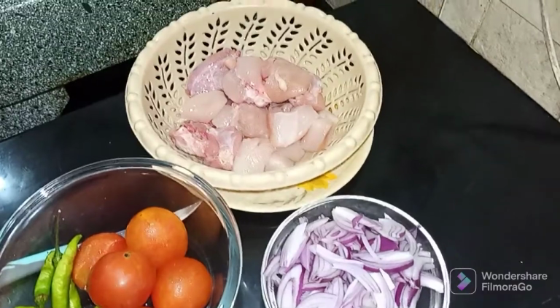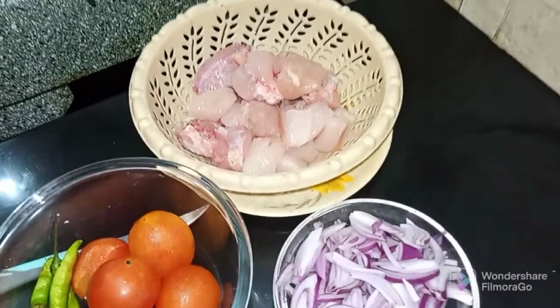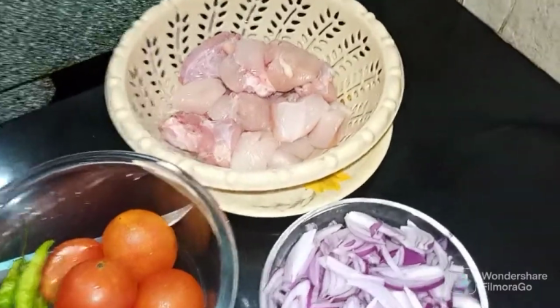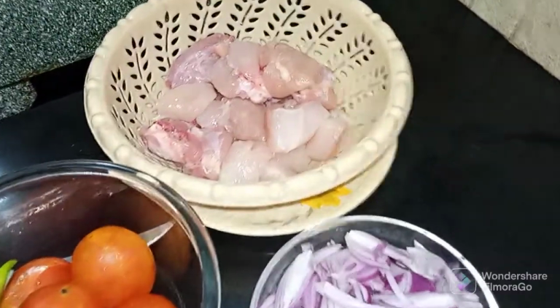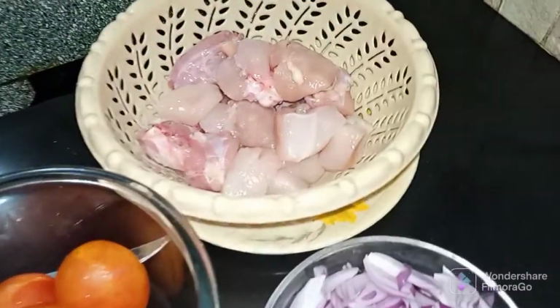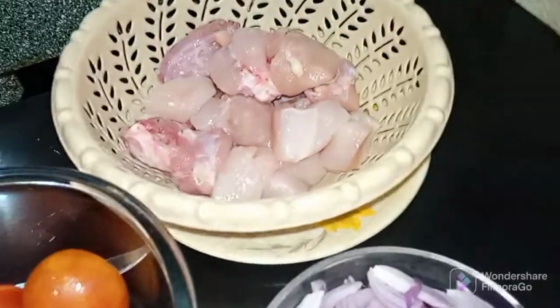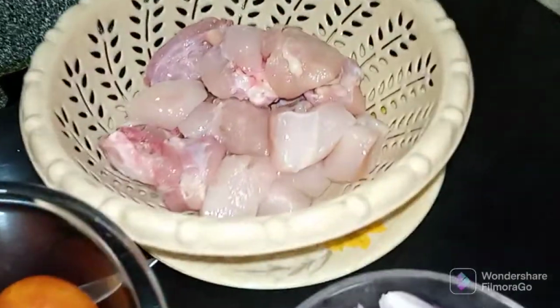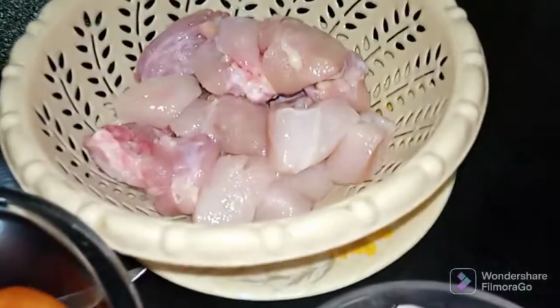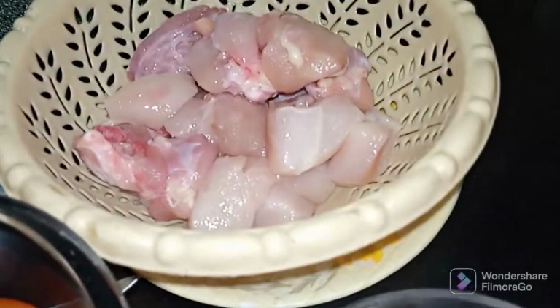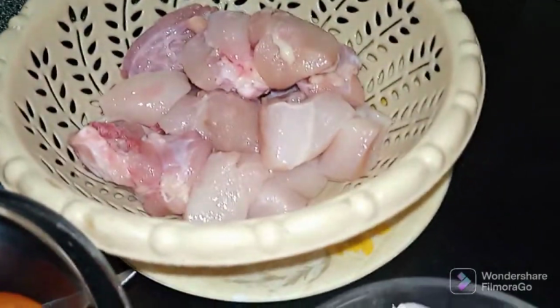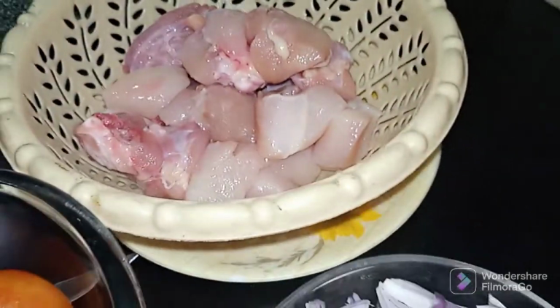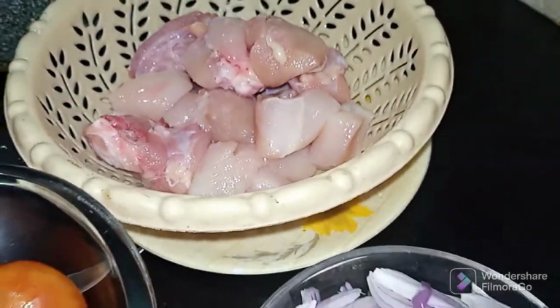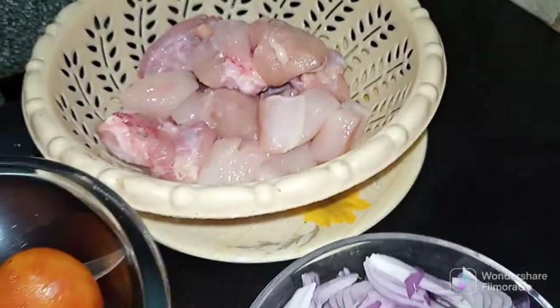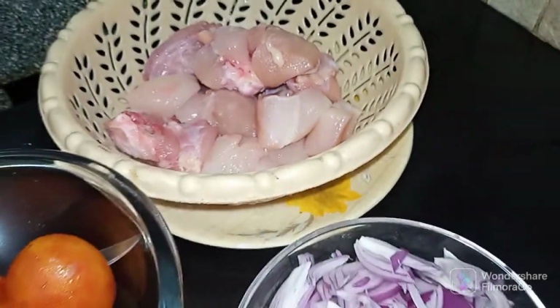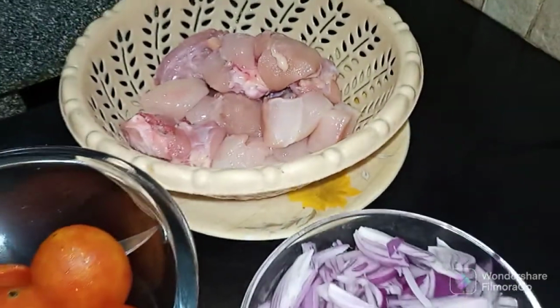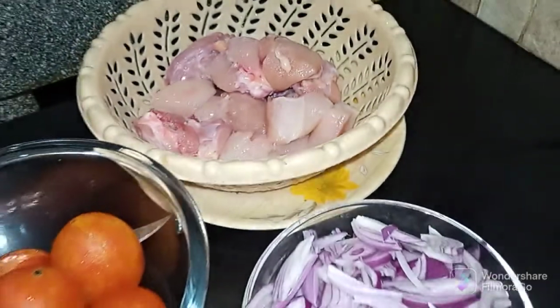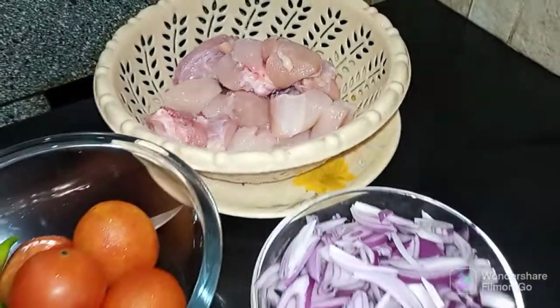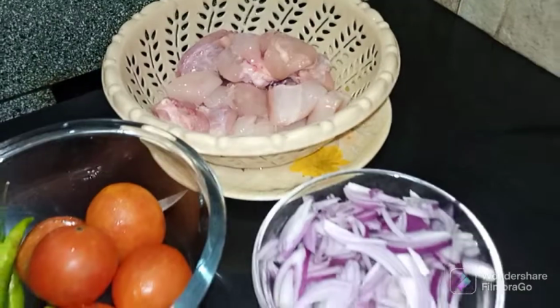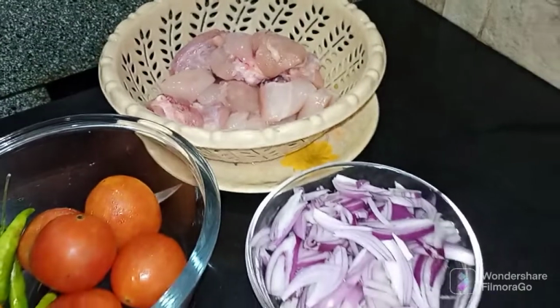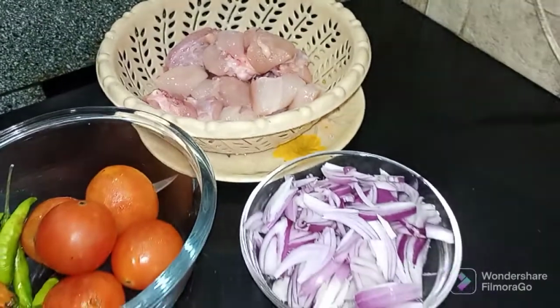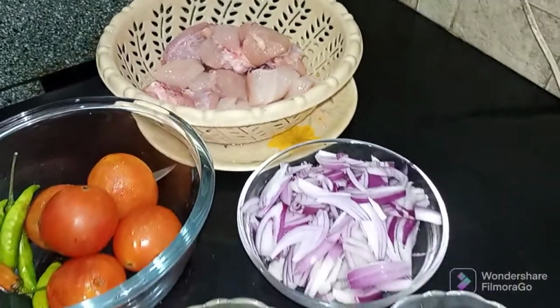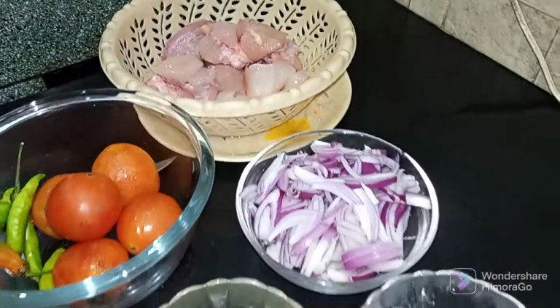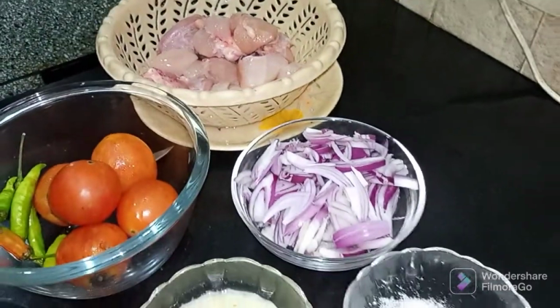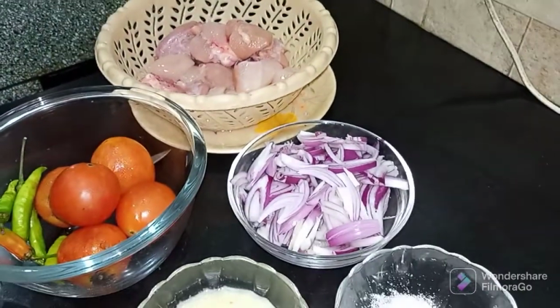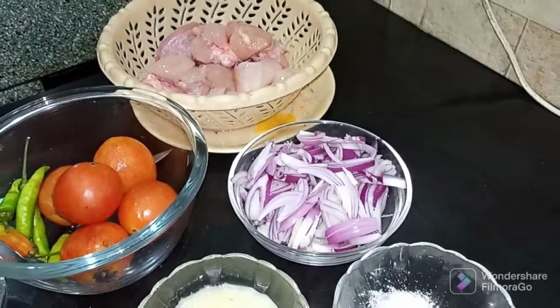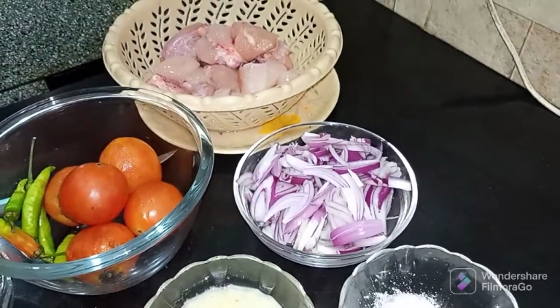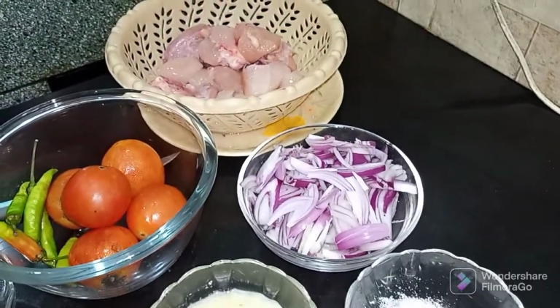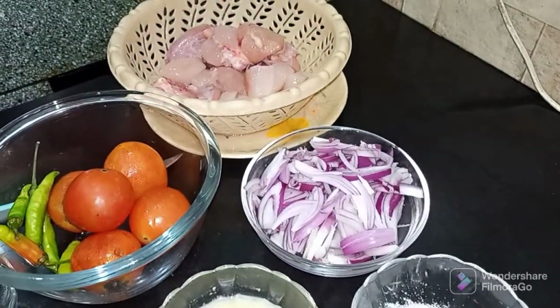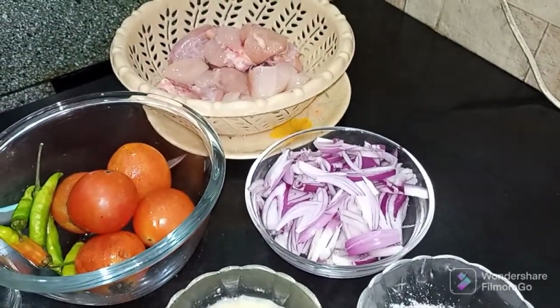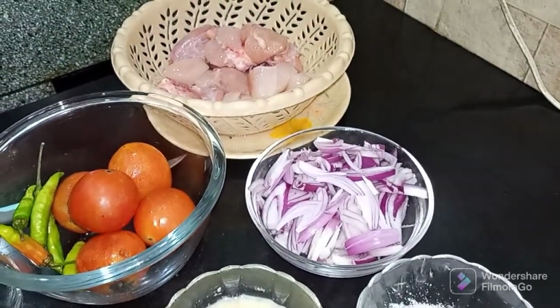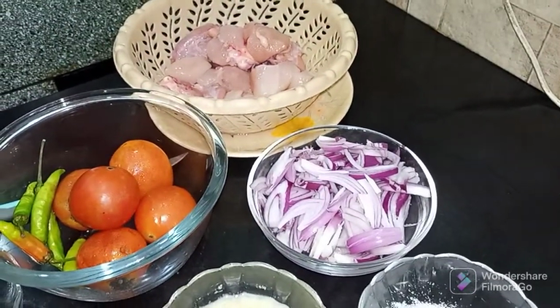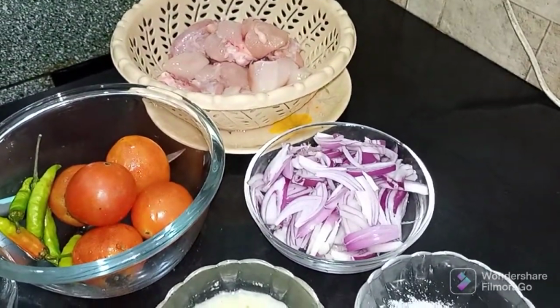Hello everyone, this is Namaz Kitchen. I hope that you will all be happy. I am also happy. Today I am going to make the chicken.